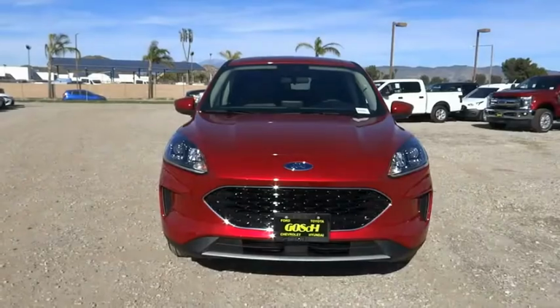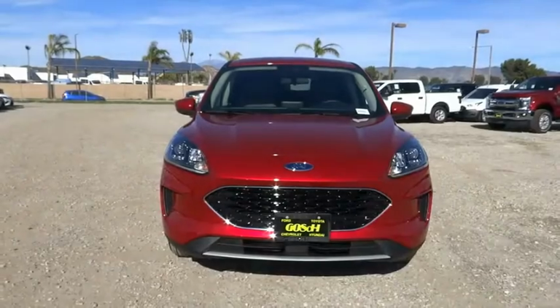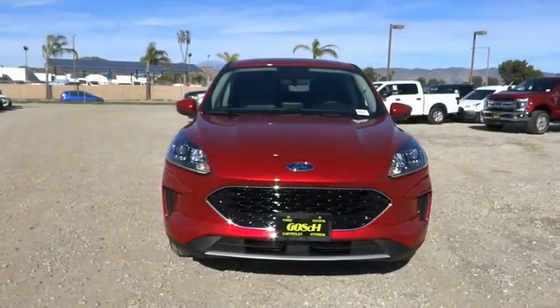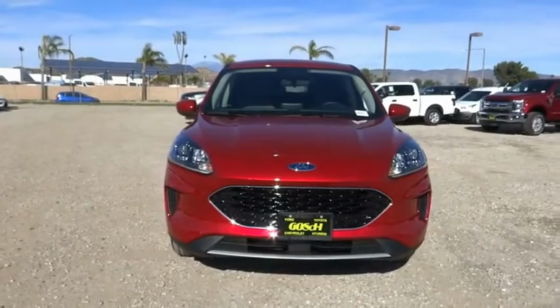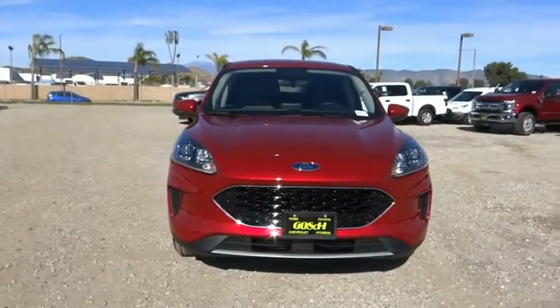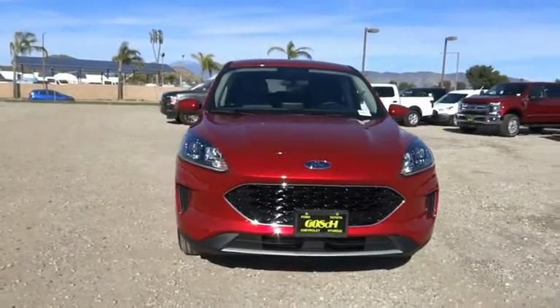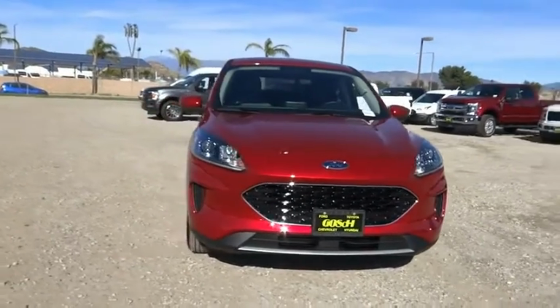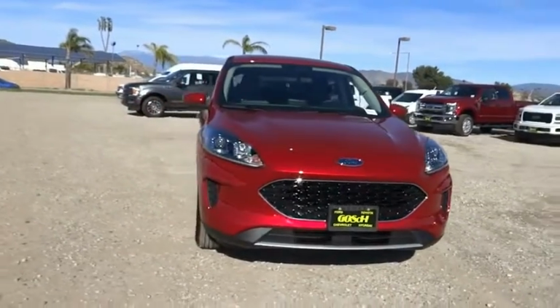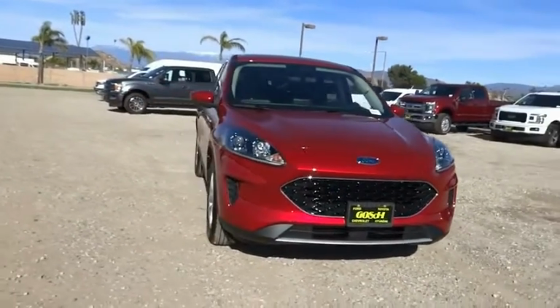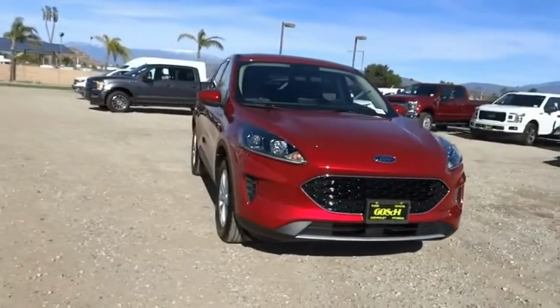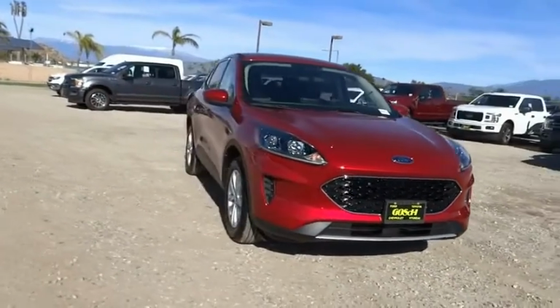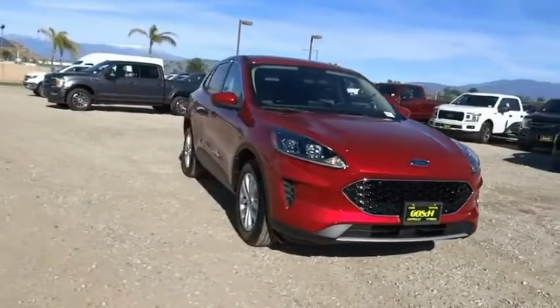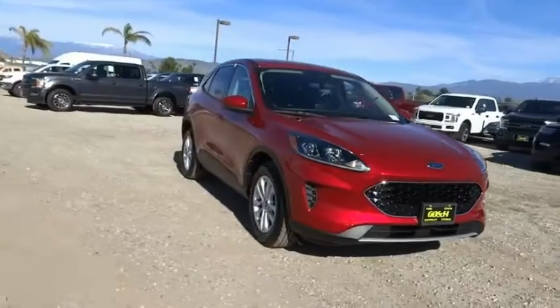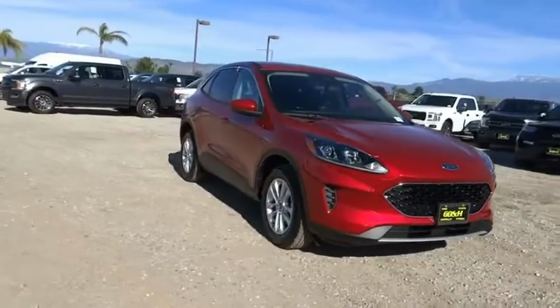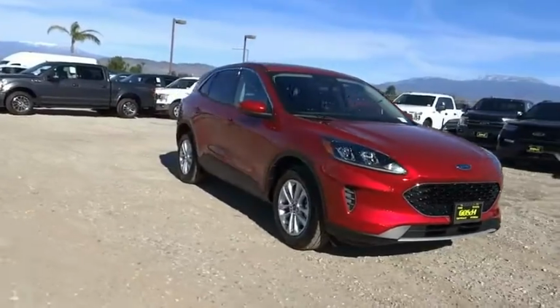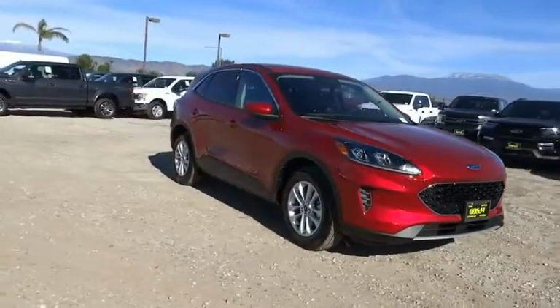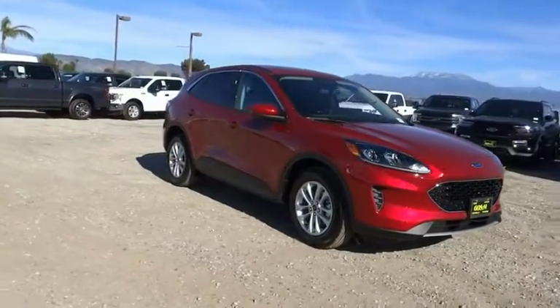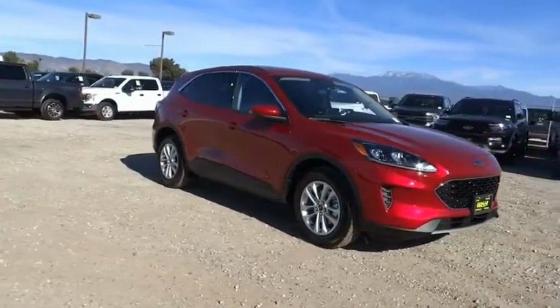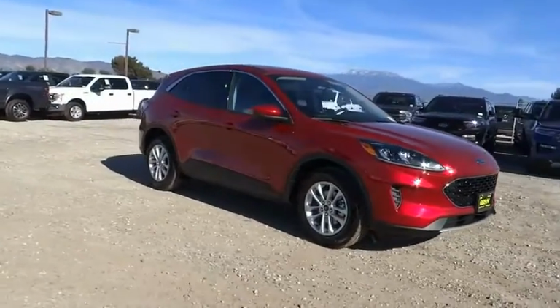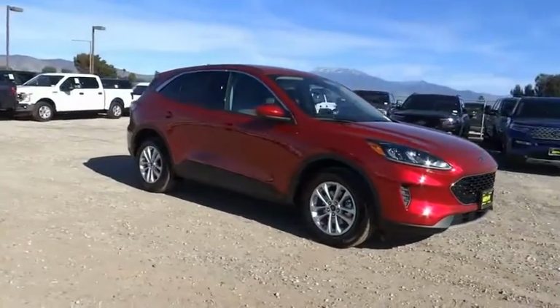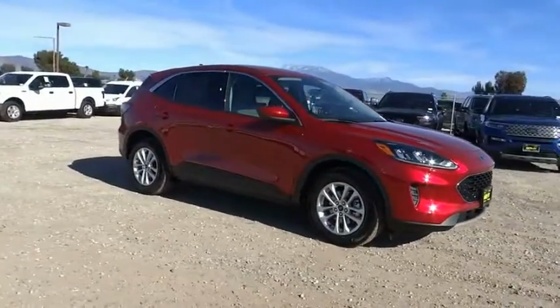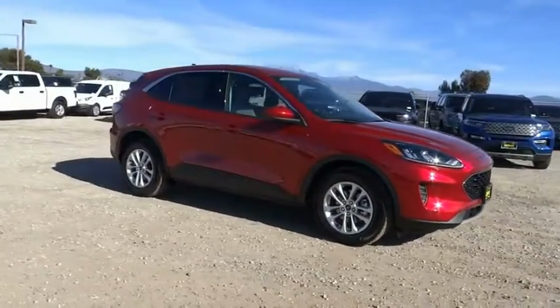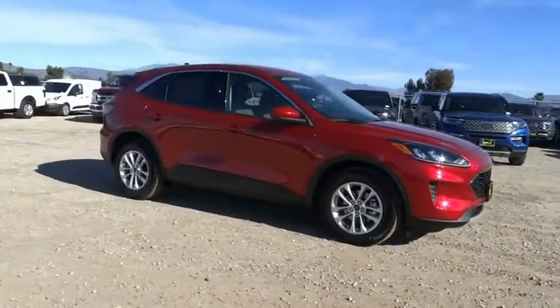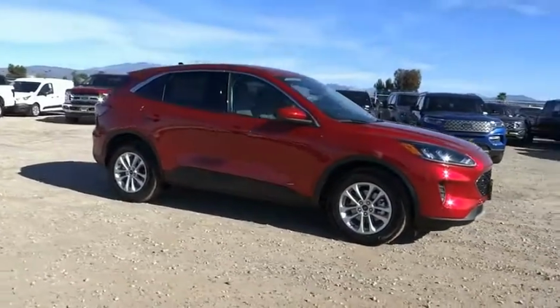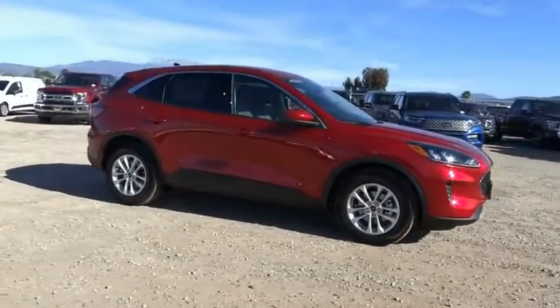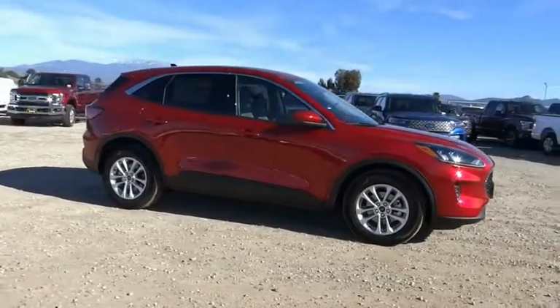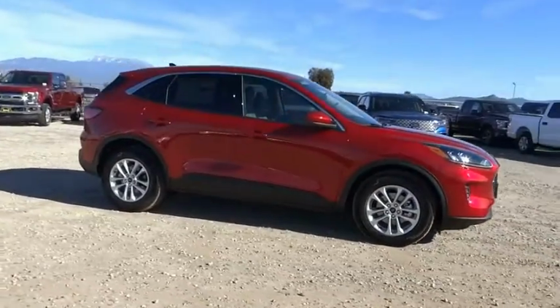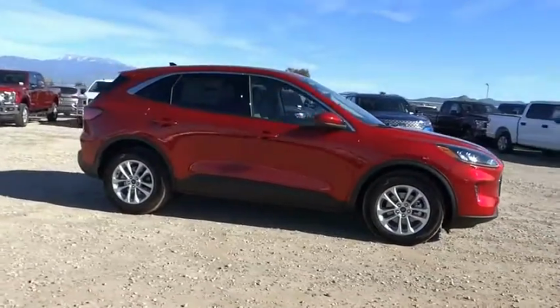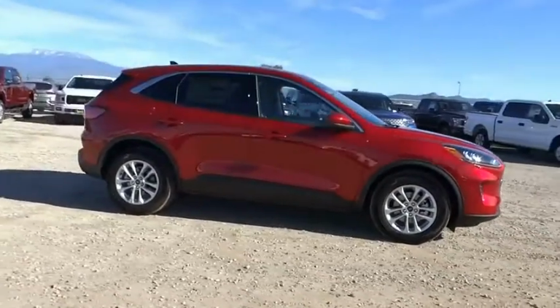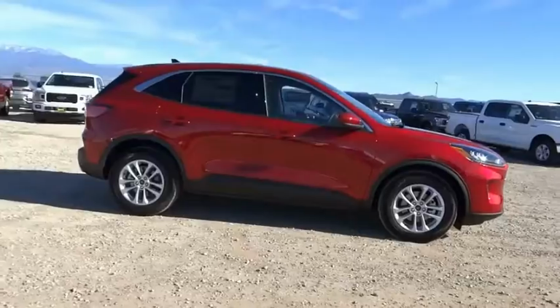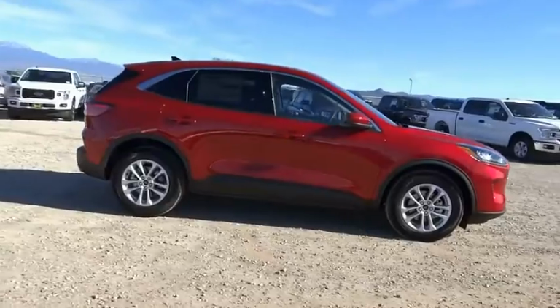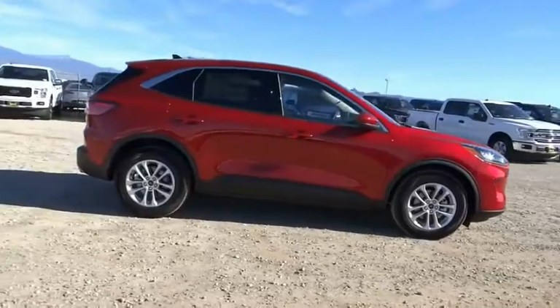Make a great choice today with the 2020 Escape. Gas engines flex, tow, sip, and go with Ford Escape.